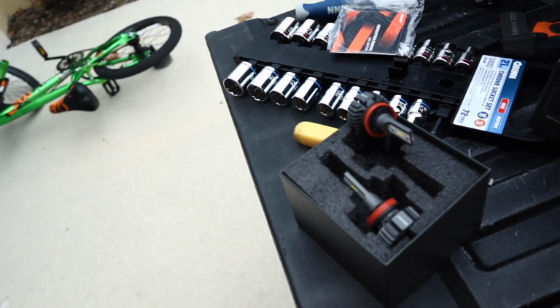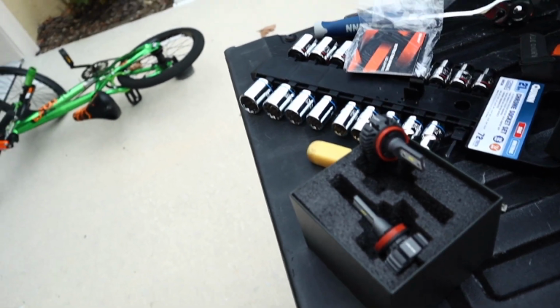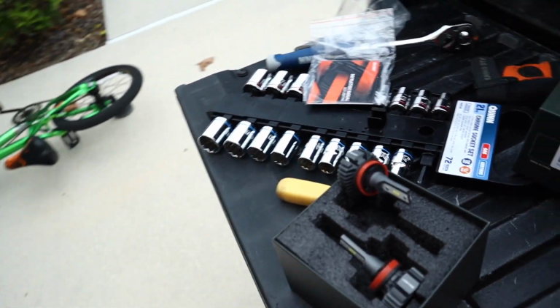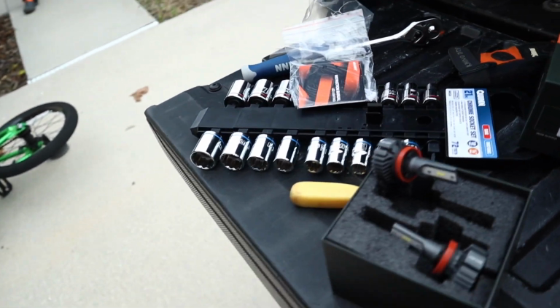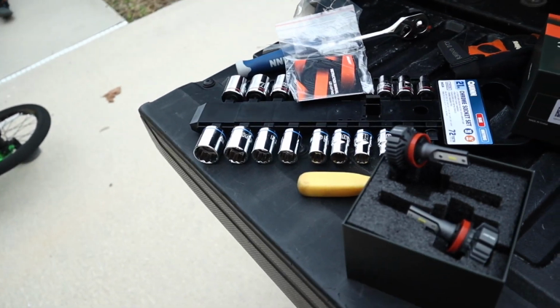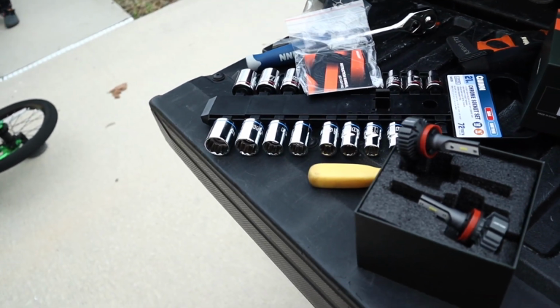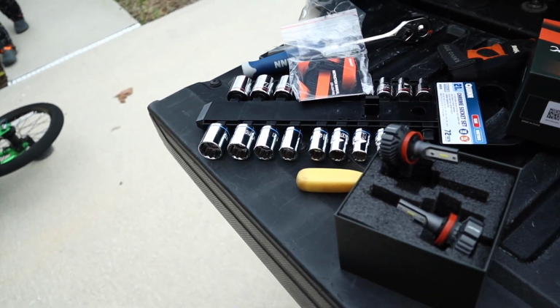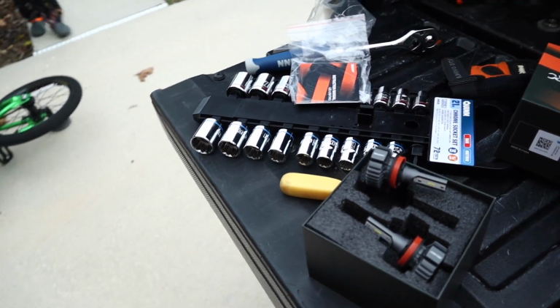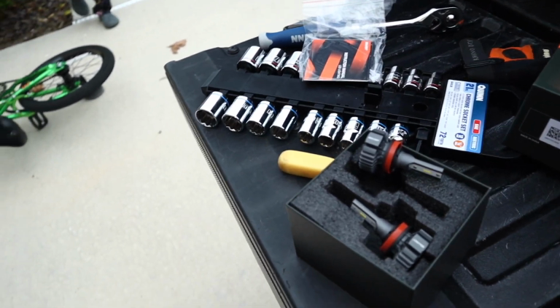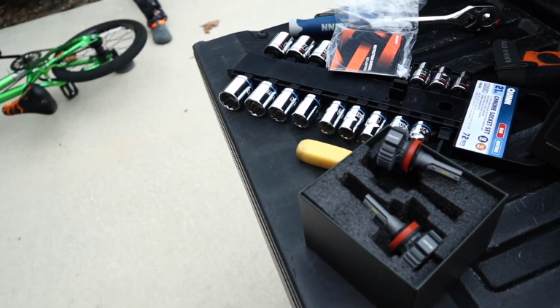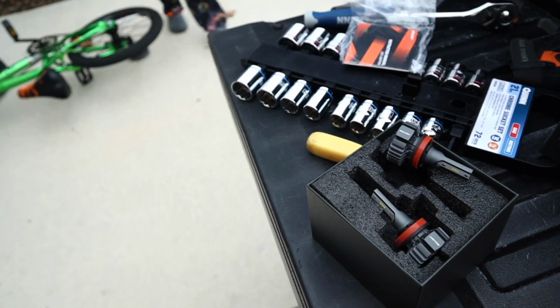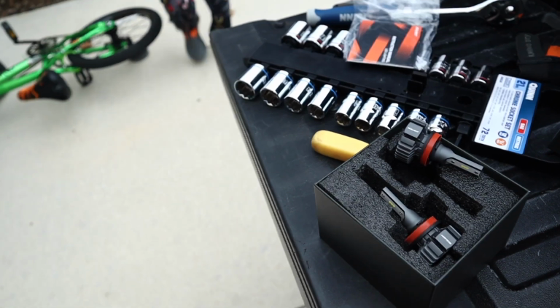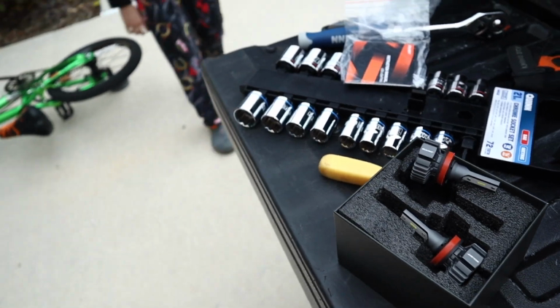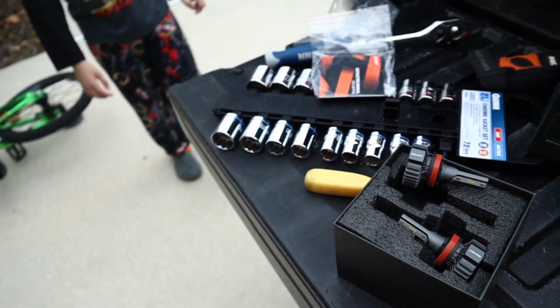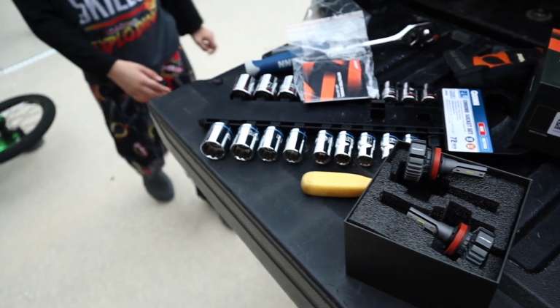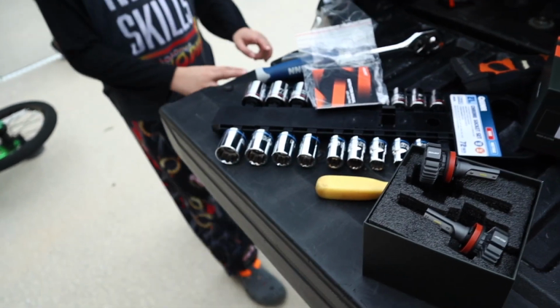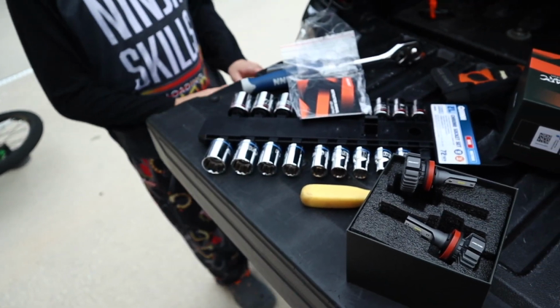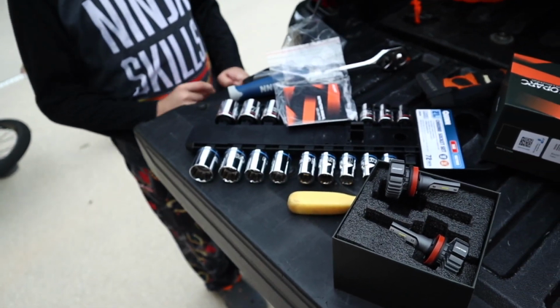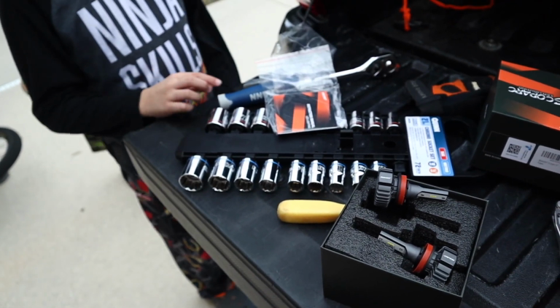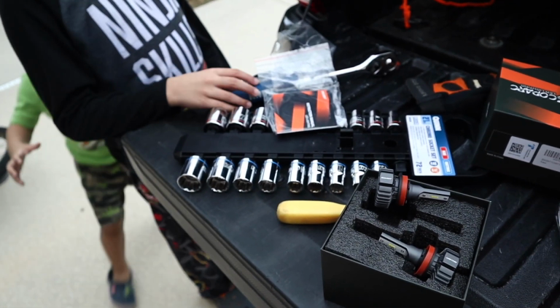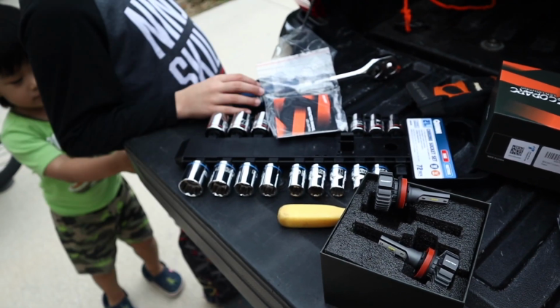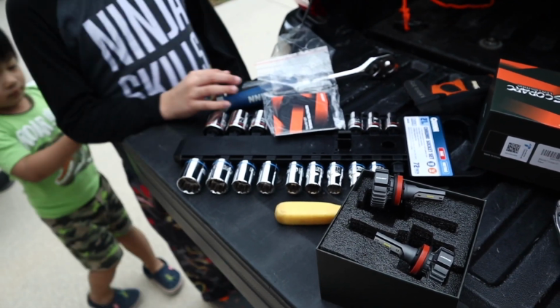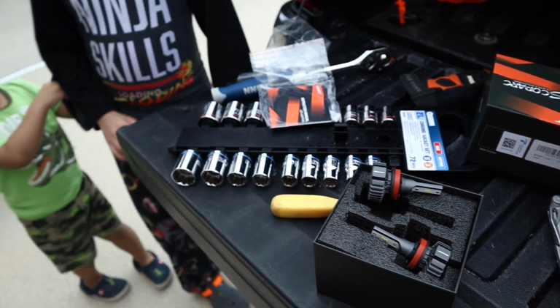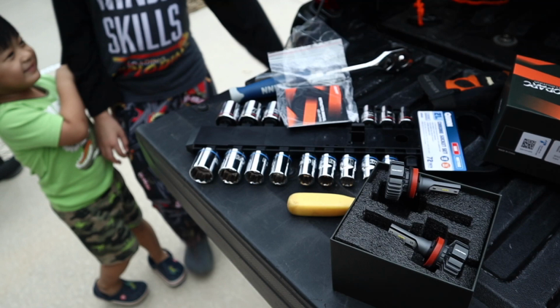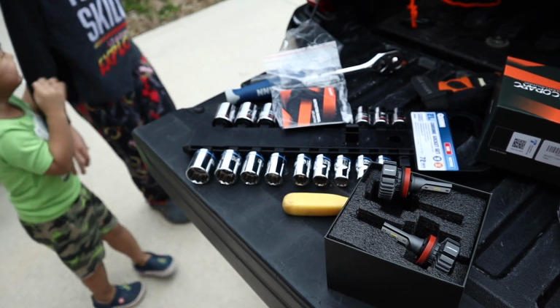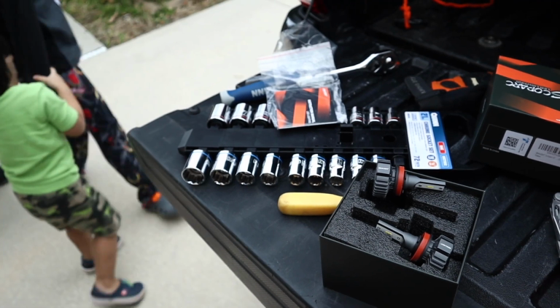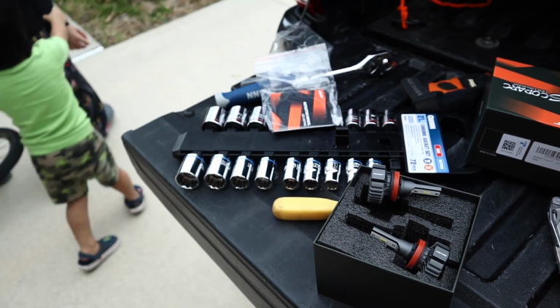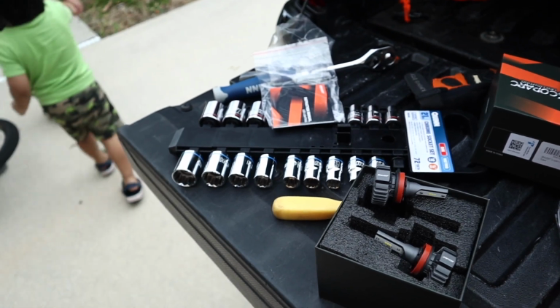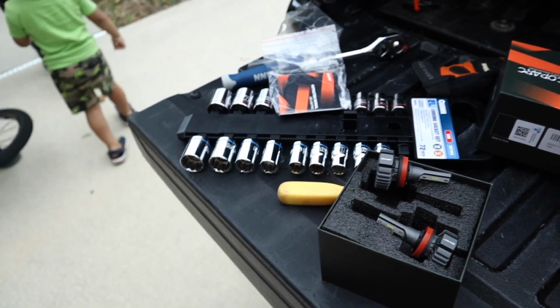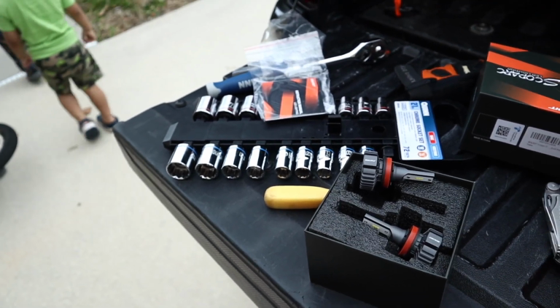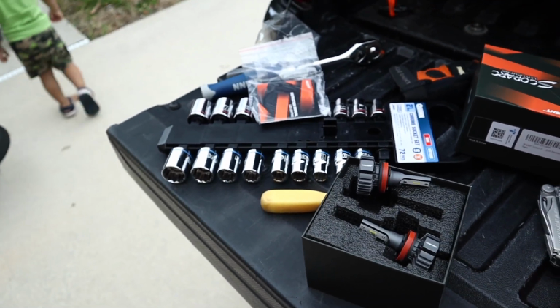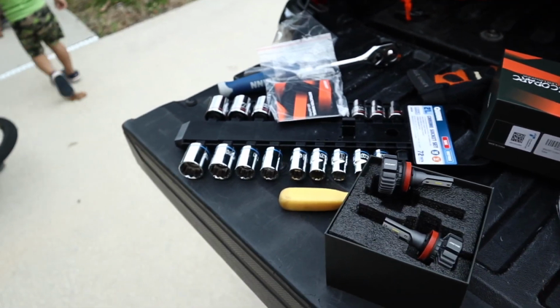At the end of the video, I'm going to show you guys the comparison, so that if you decide to change it yourself, you'll be able to see the sample.